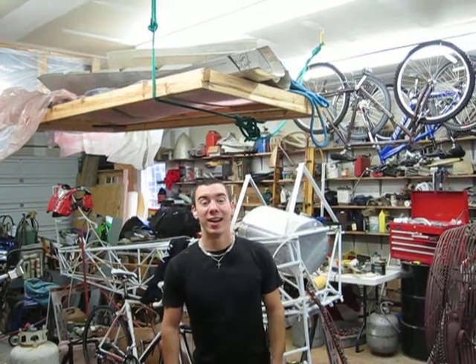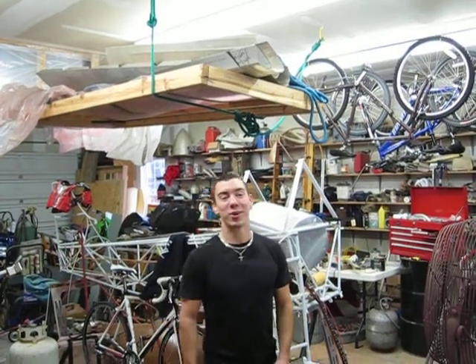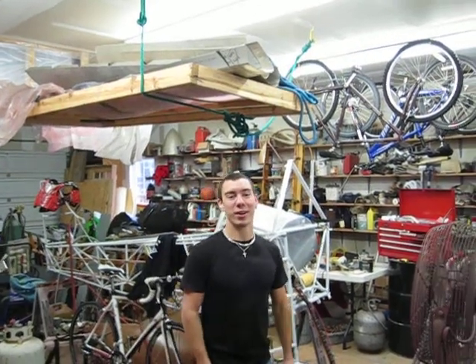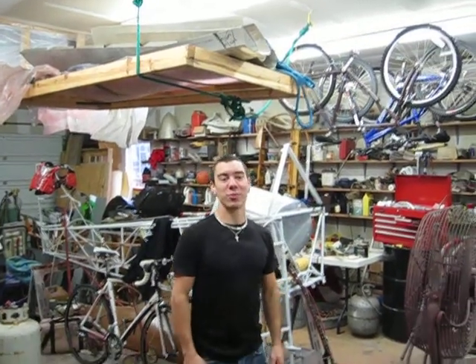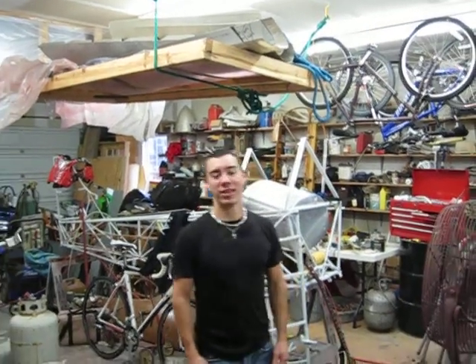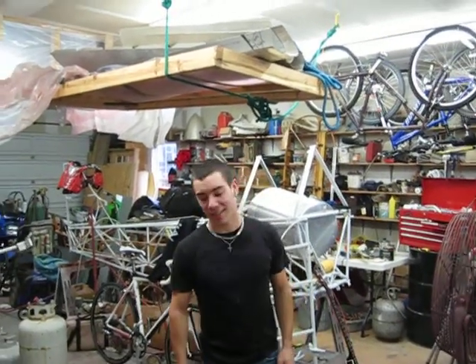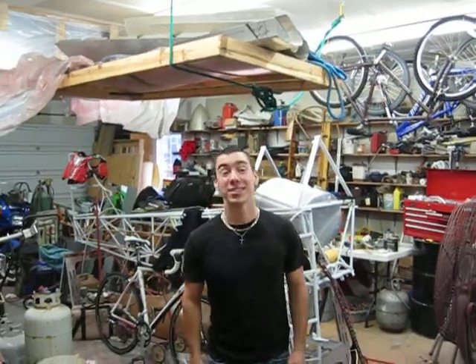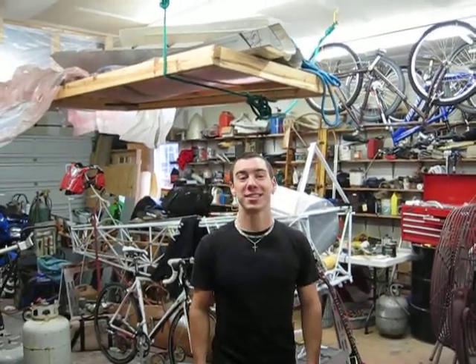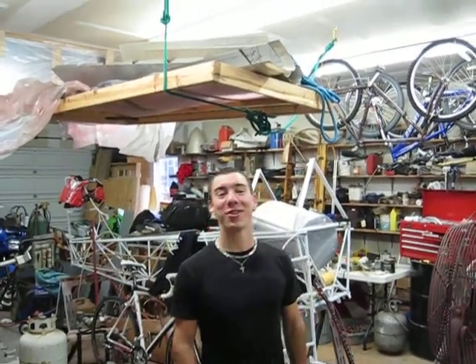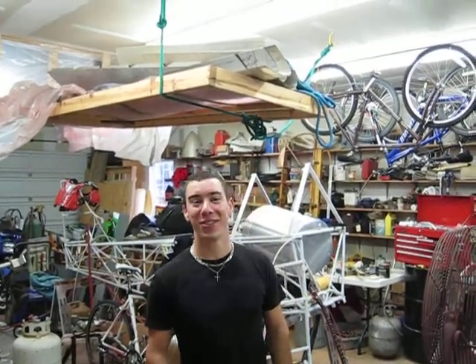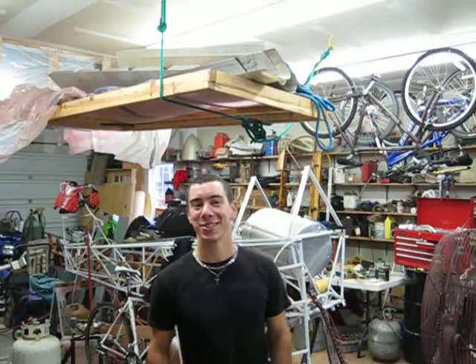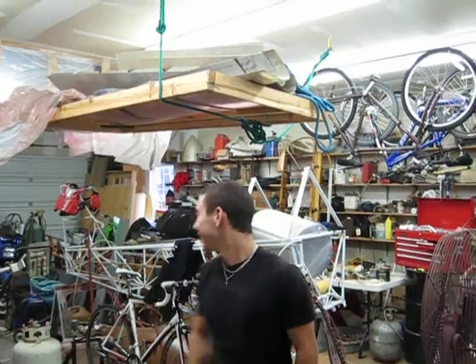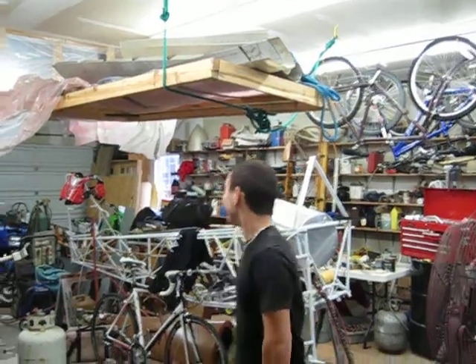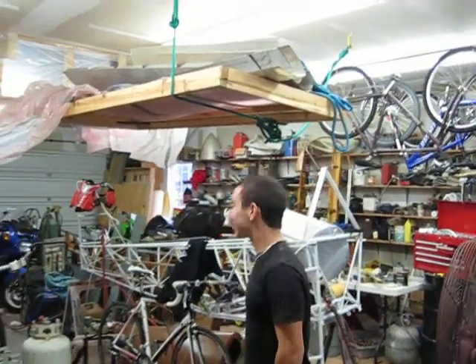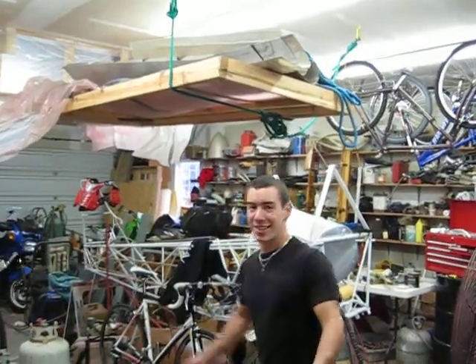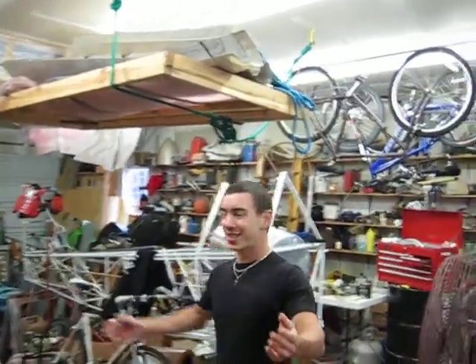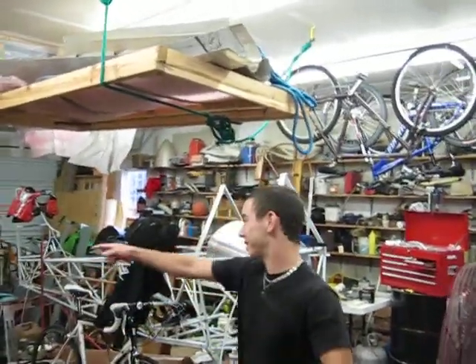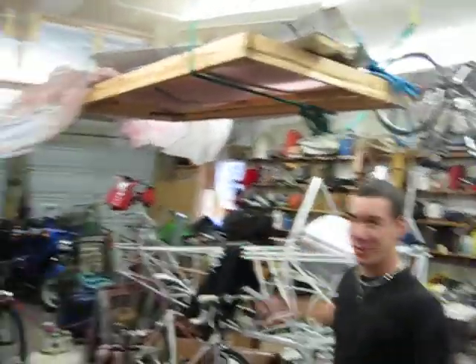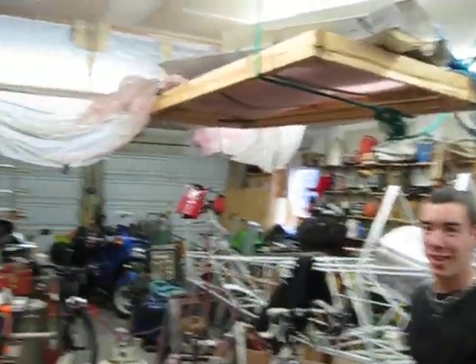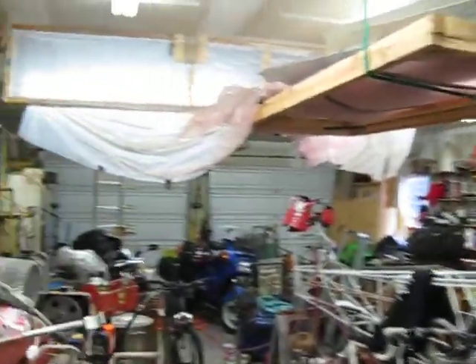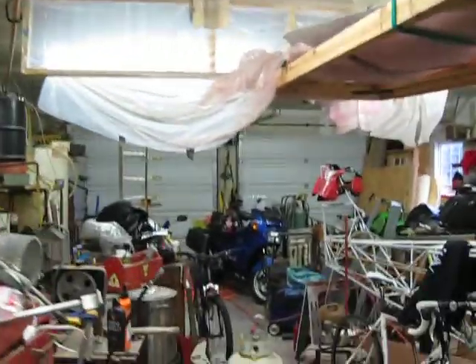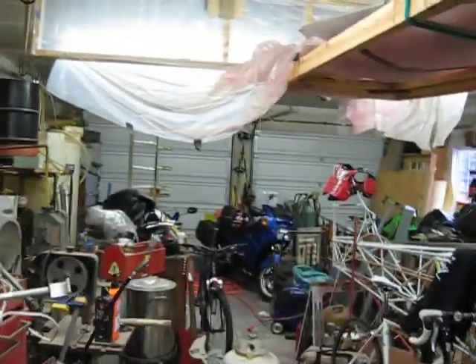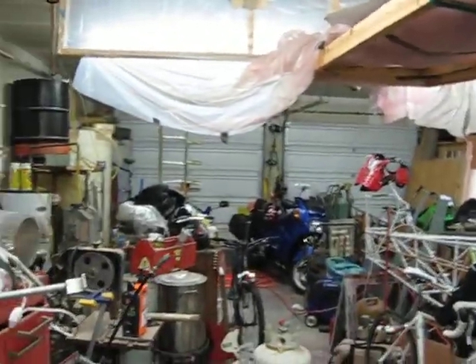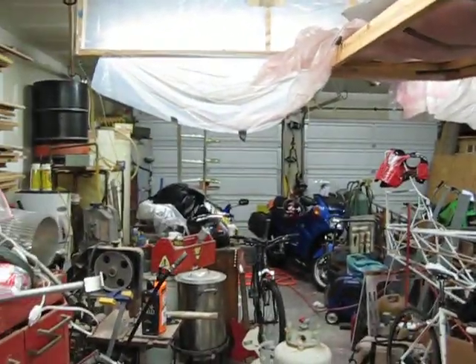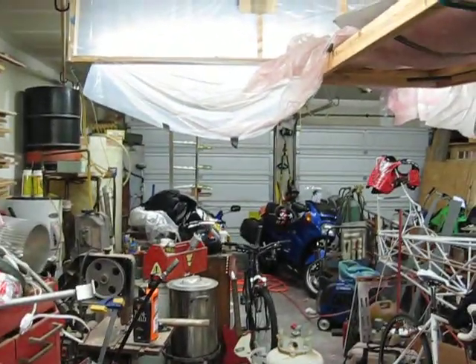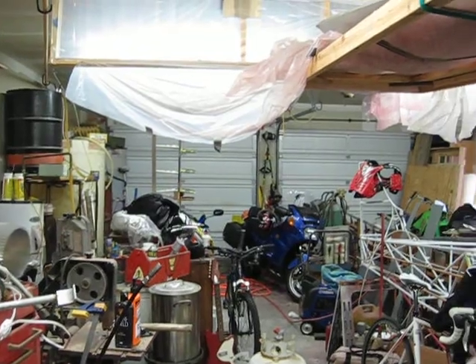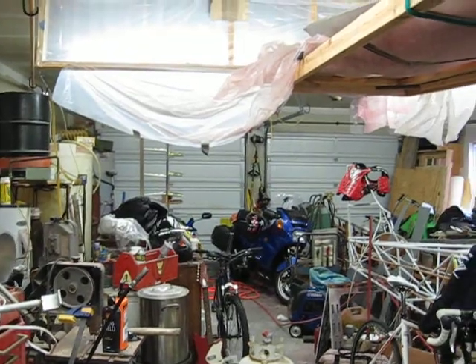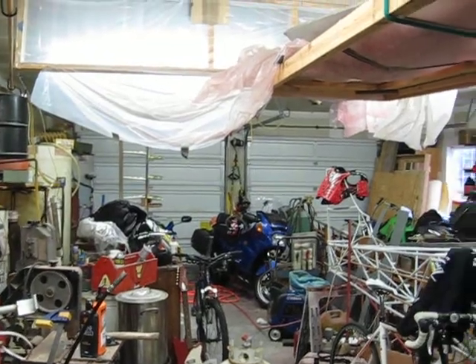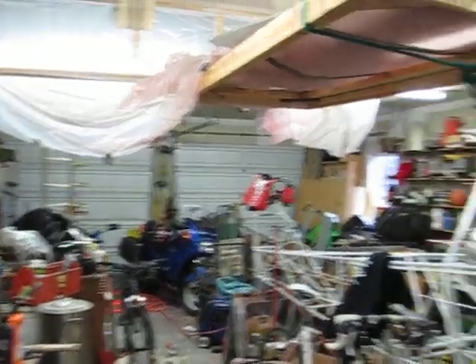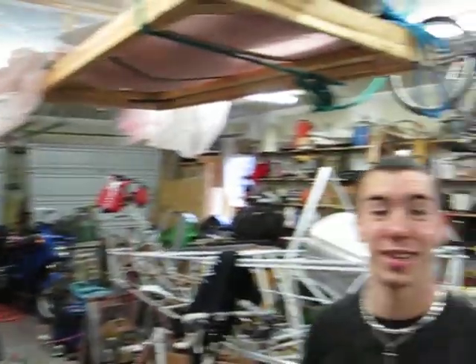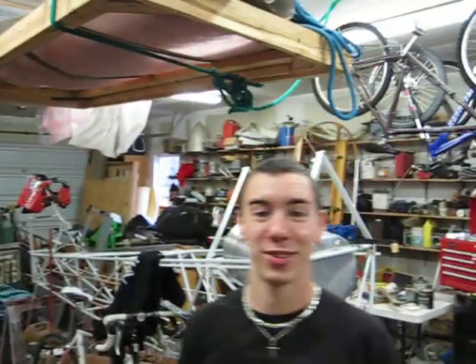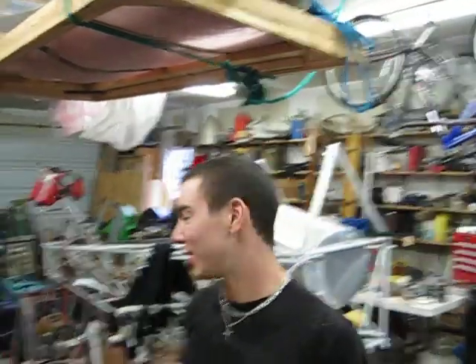I'm Parker Brown from Brown Dog Guitars. This is a tour of our factory. As you can tell, we have to share our factory with some other people. We're trying to get our own location.